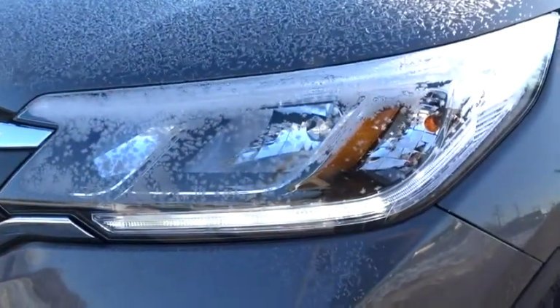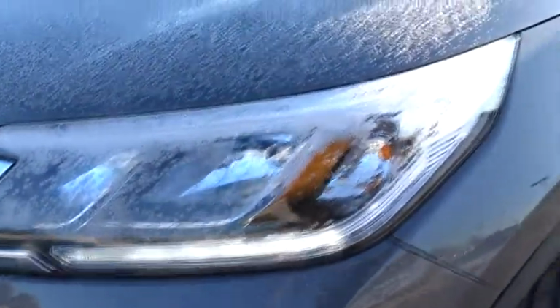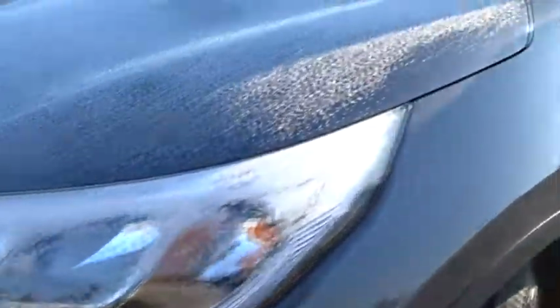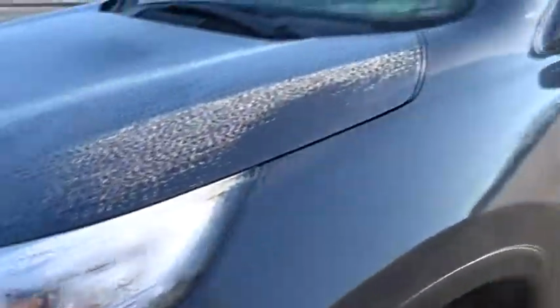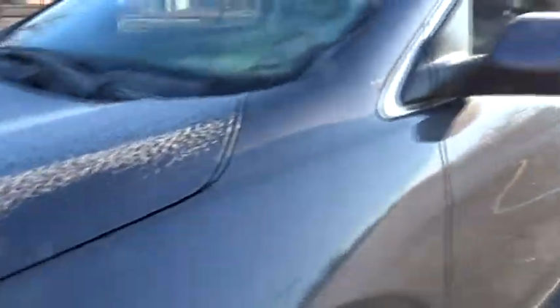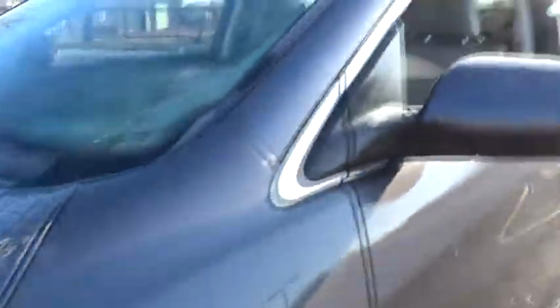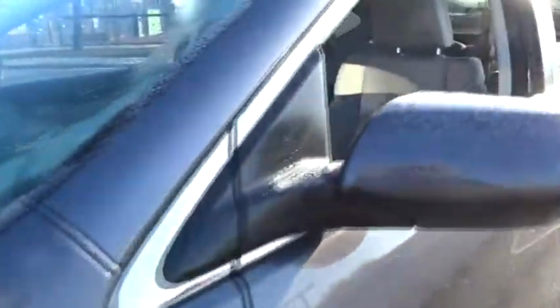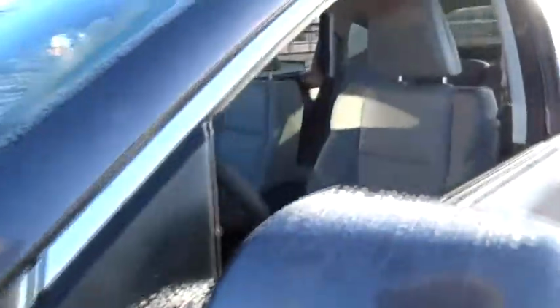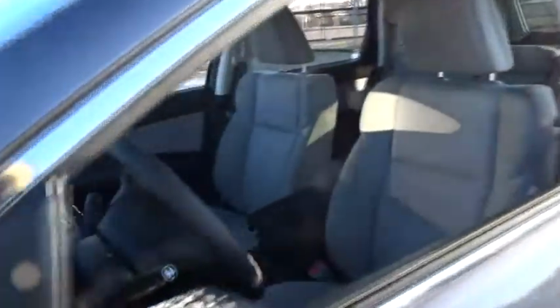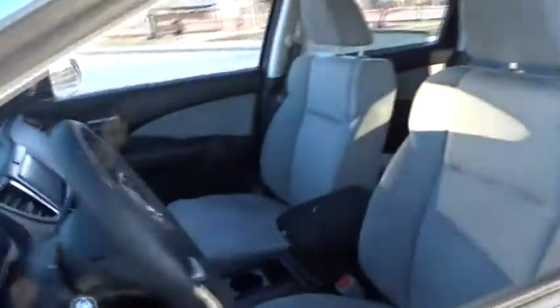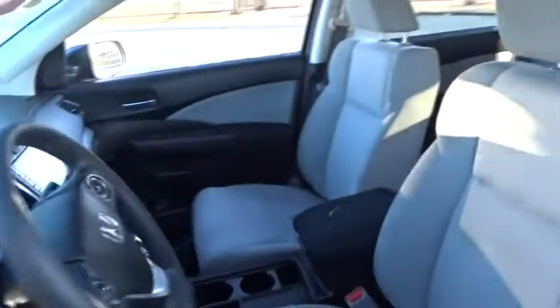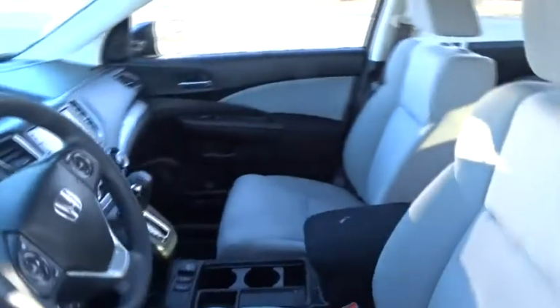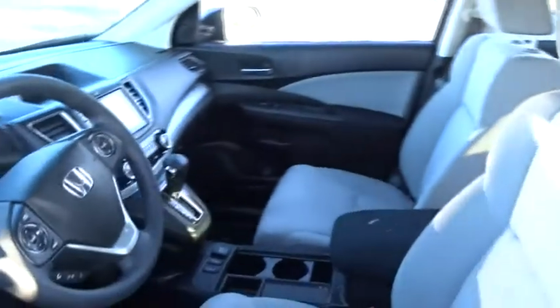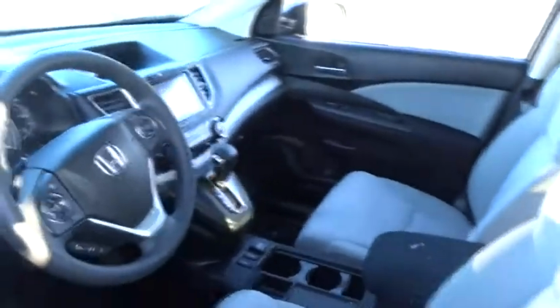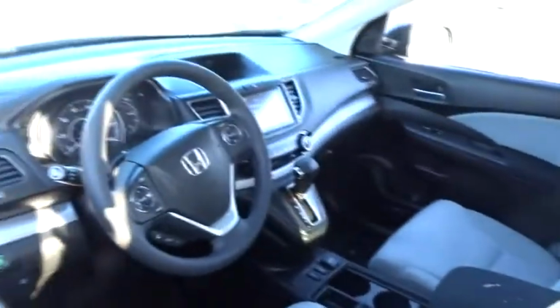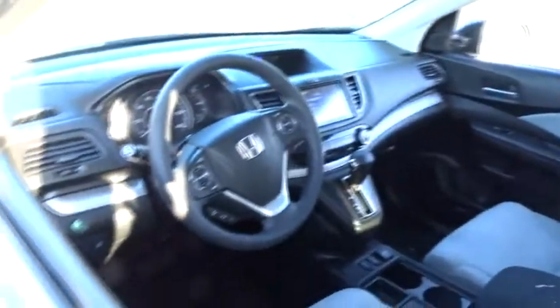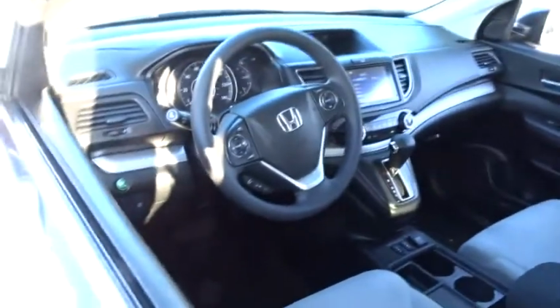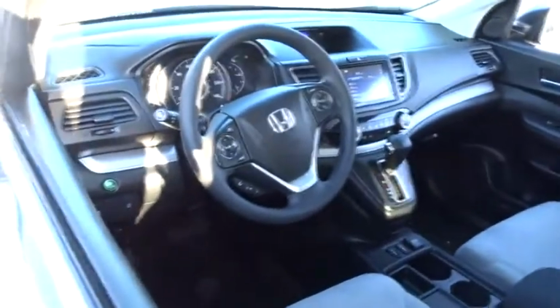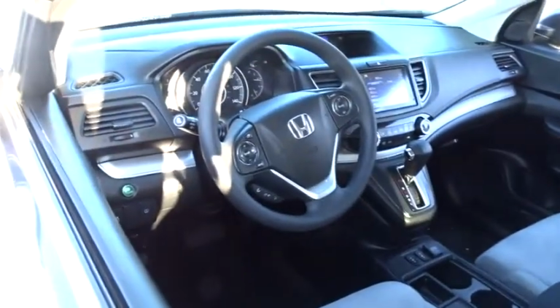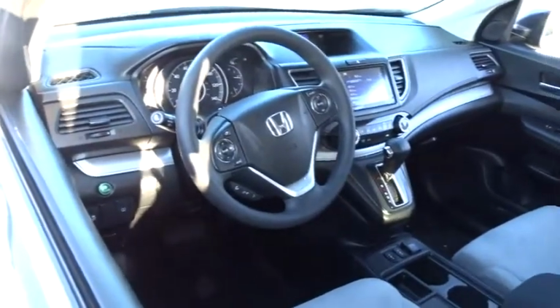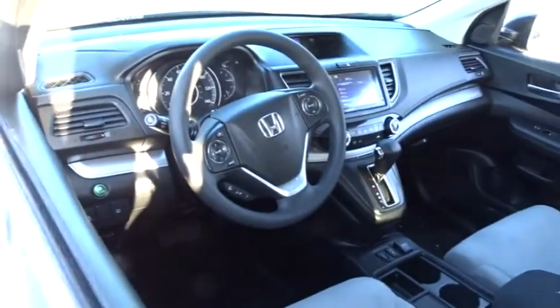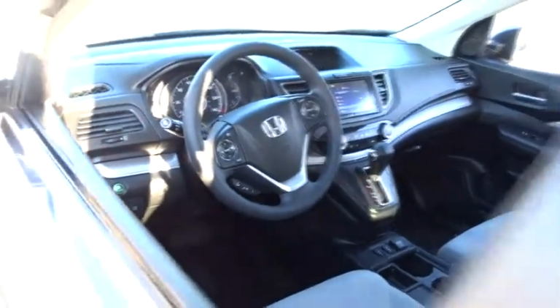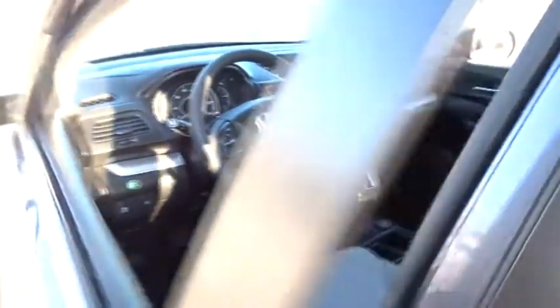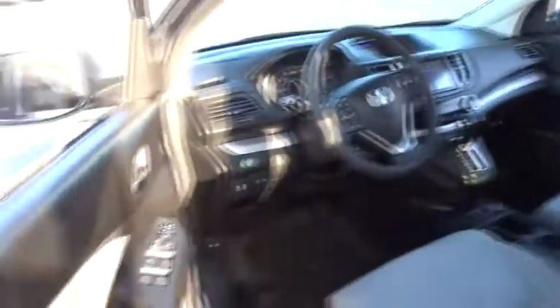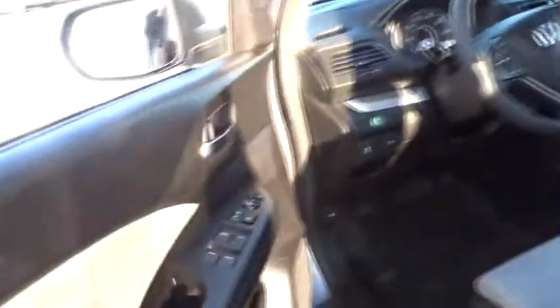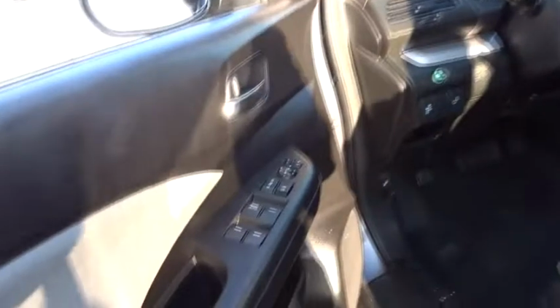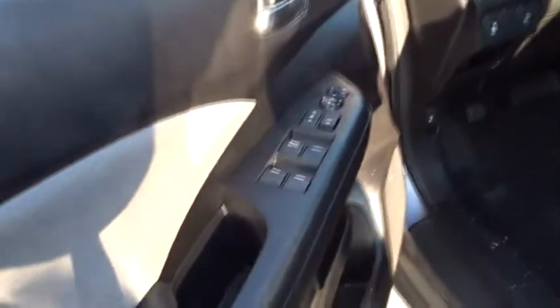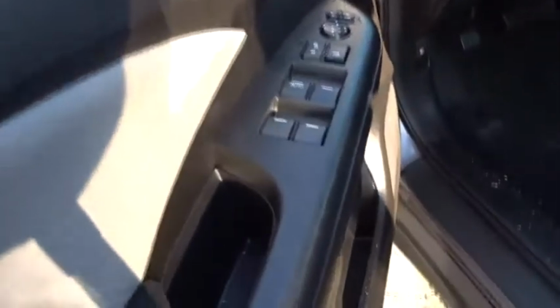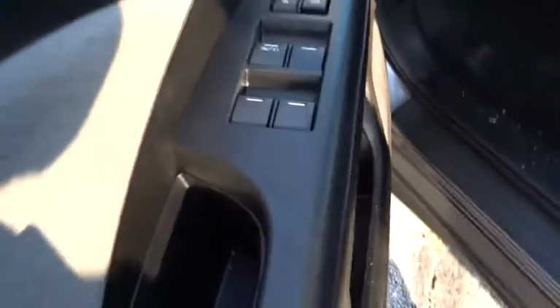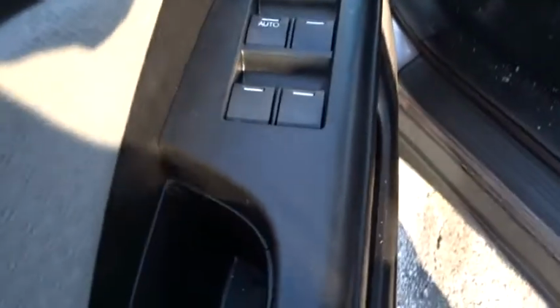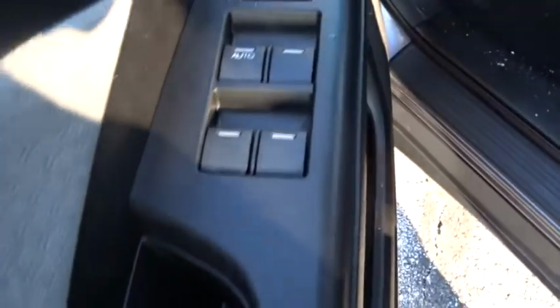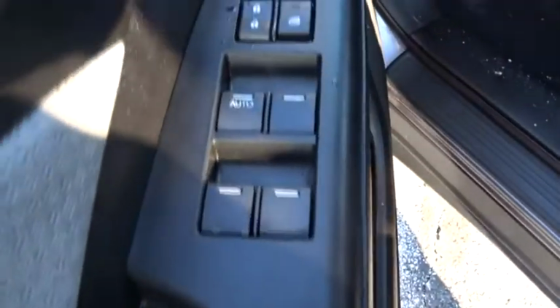Keyless entry, steering wheel audio controls, traction control, stability control, all-wheel drive, anti-lock braking system, backup camera, Bluetooth, power steering, adjustable steering wheel.